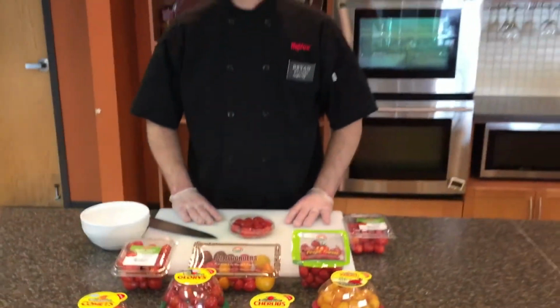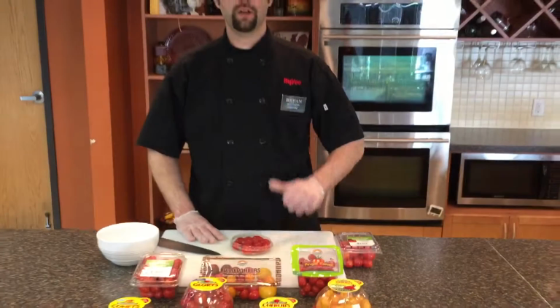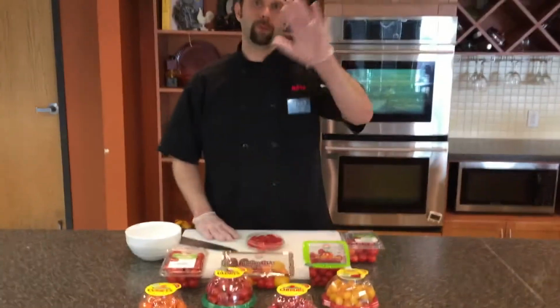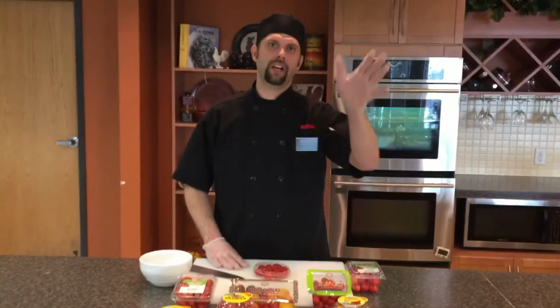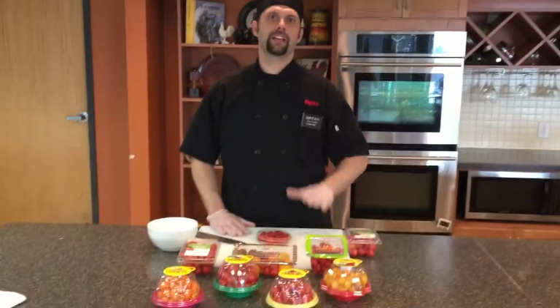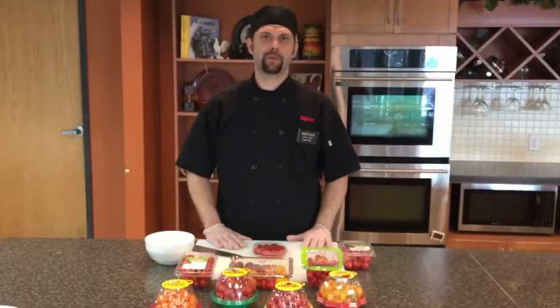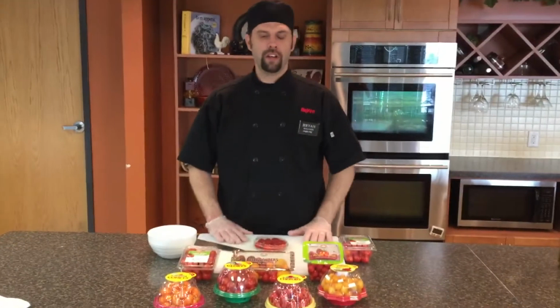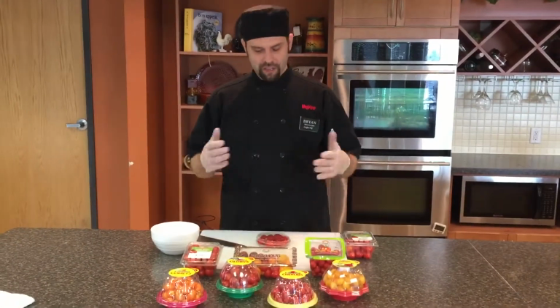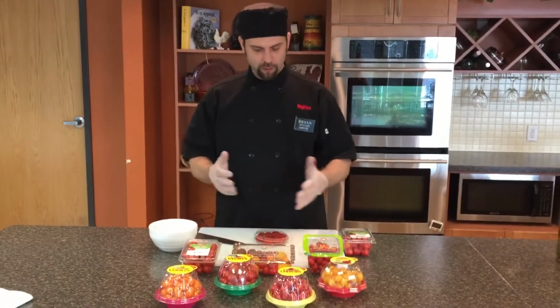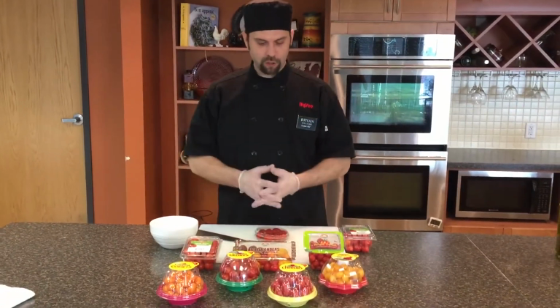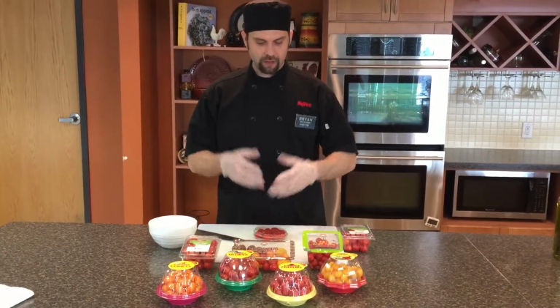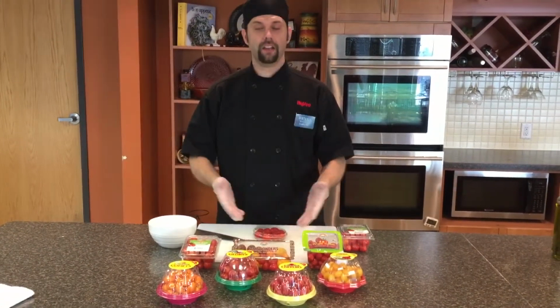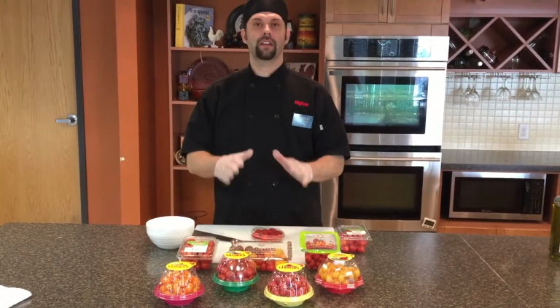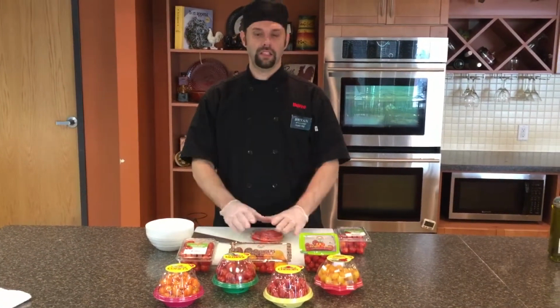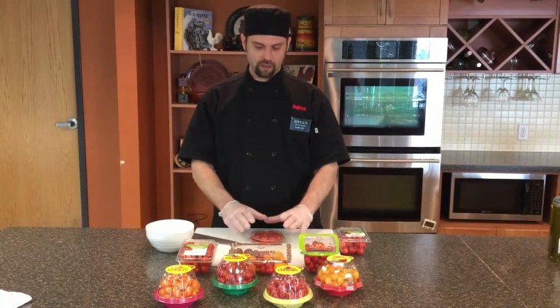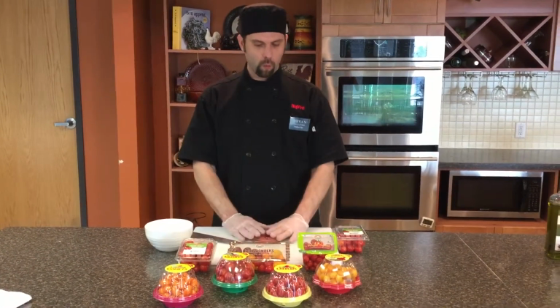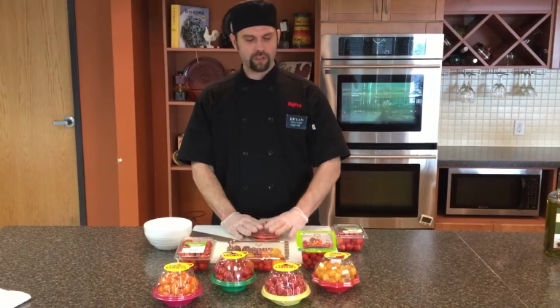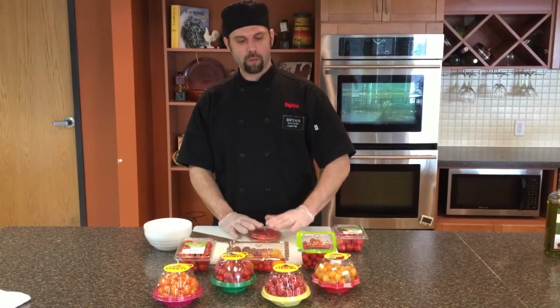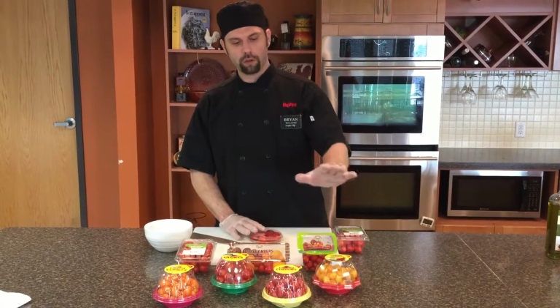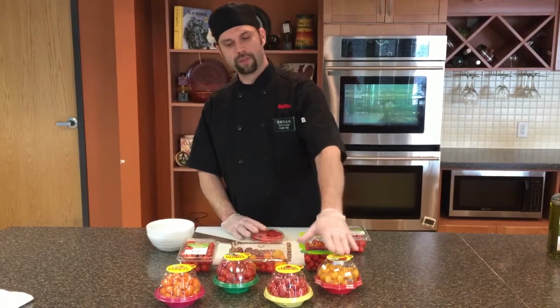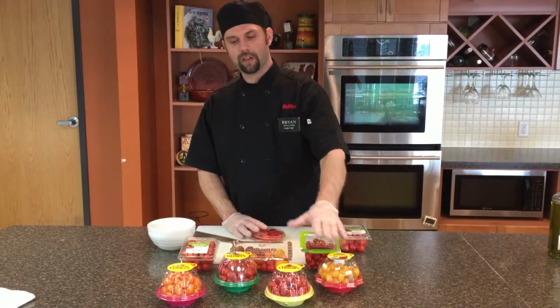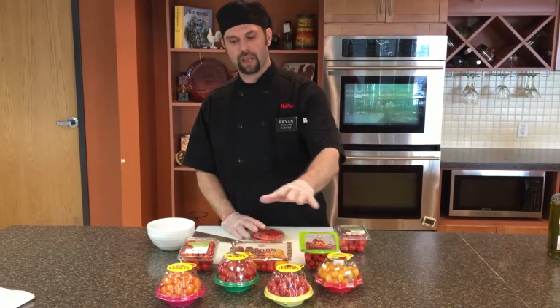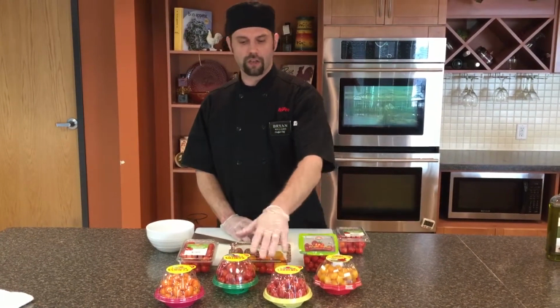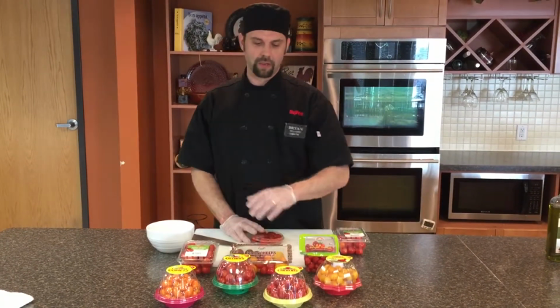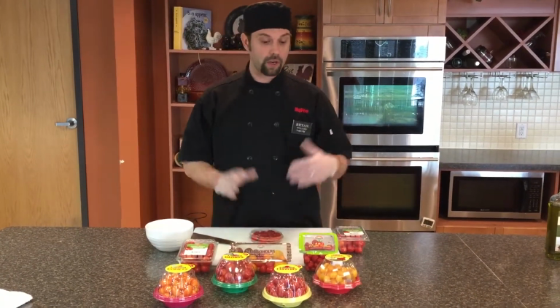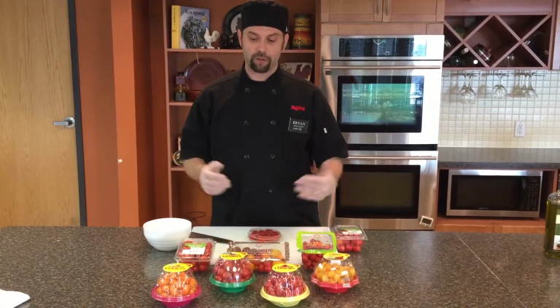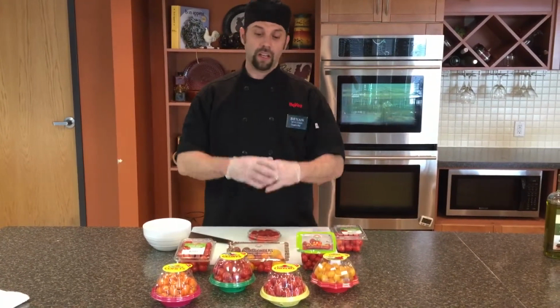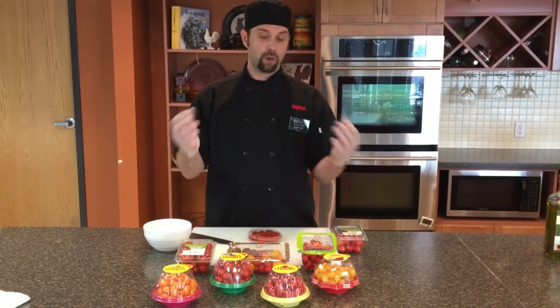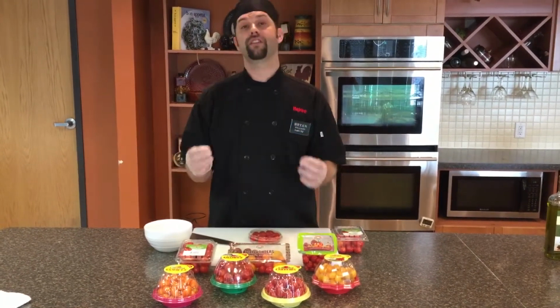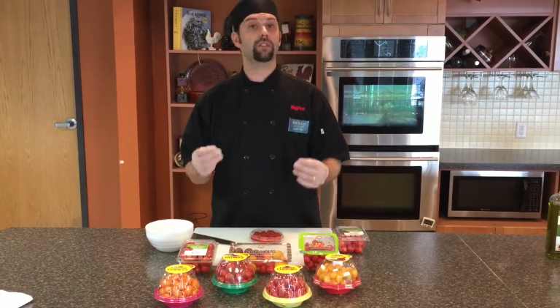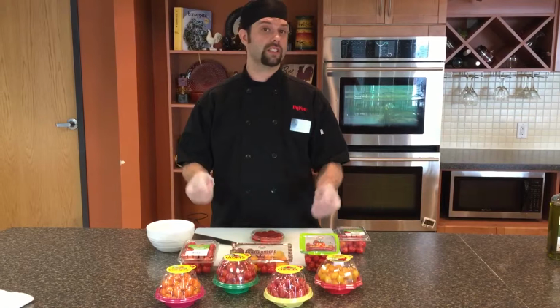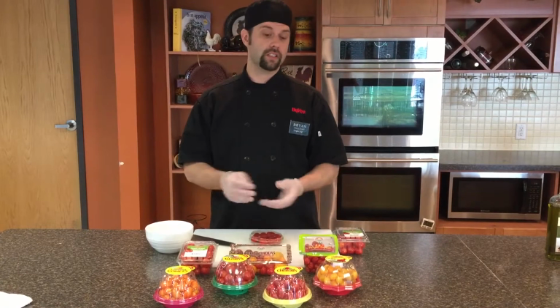Hello, Rockridge Hy-Vee customer. Today, we're going to show you how to cut easily and wonderfully small grape tomatoes and cherry tomatoes that we offer in a variety of flavors and sizes.